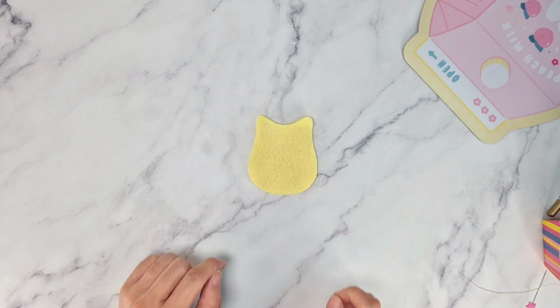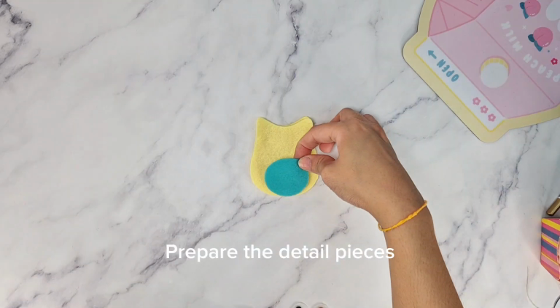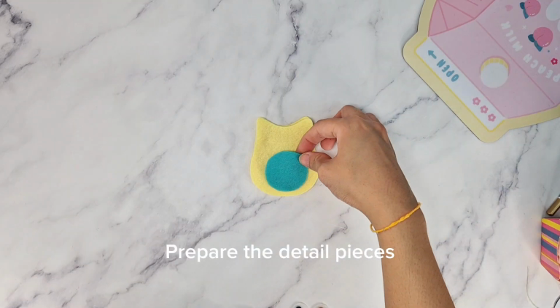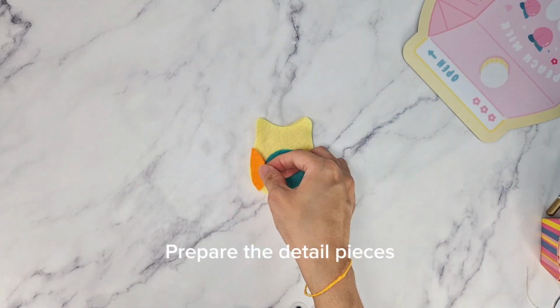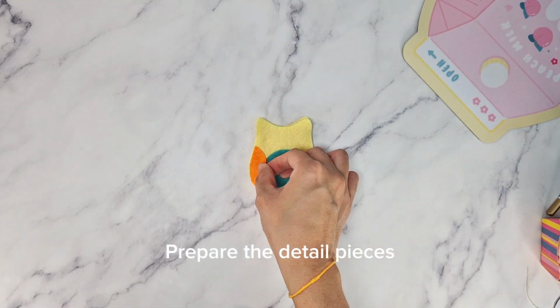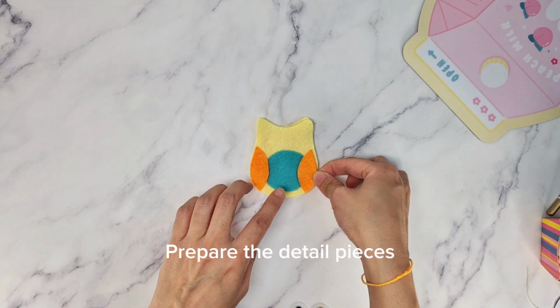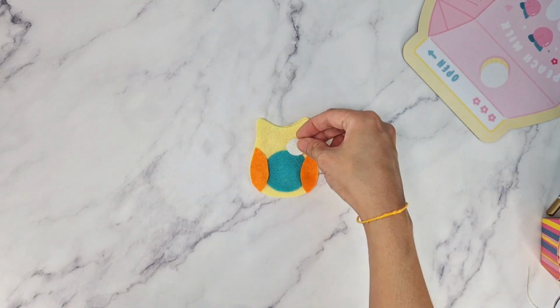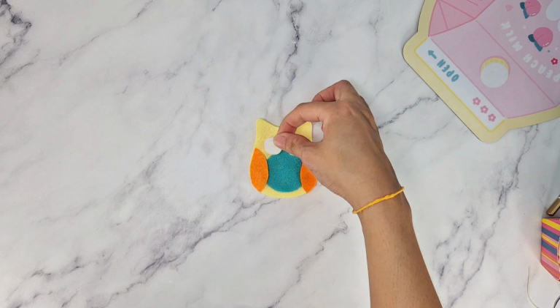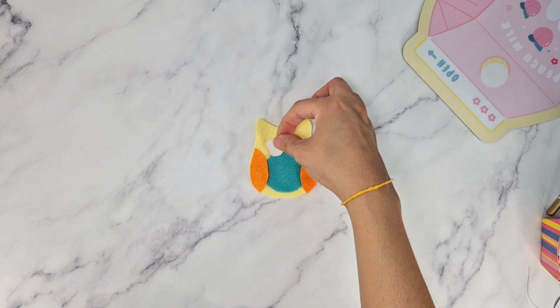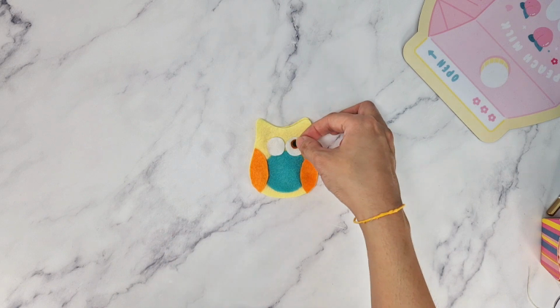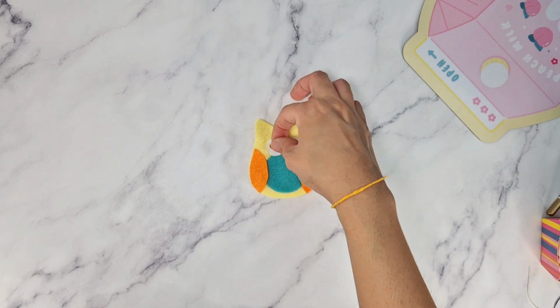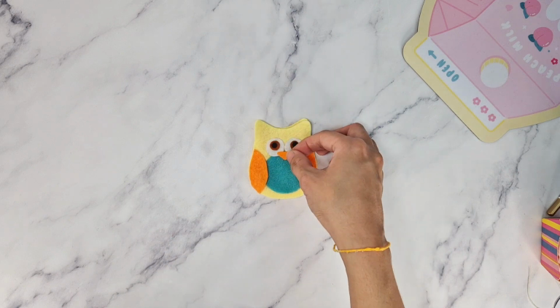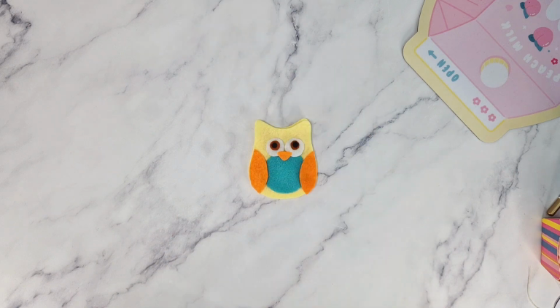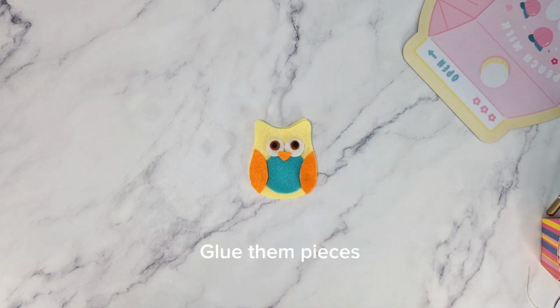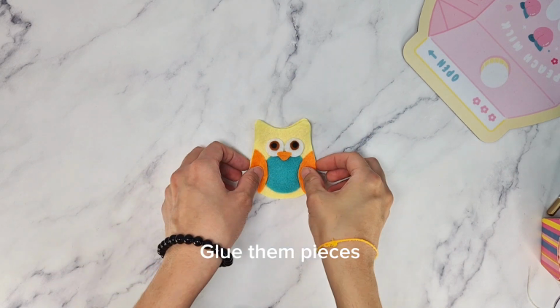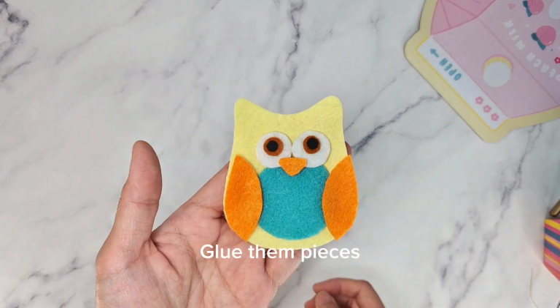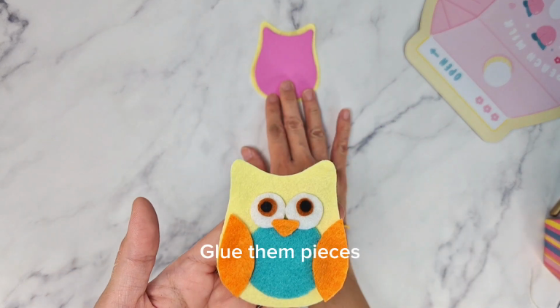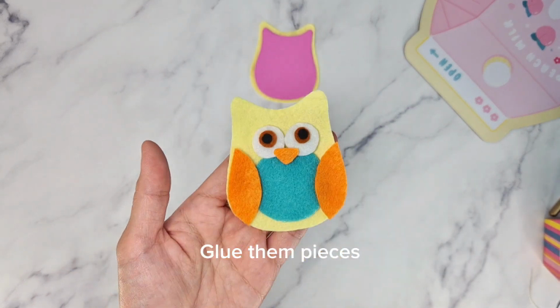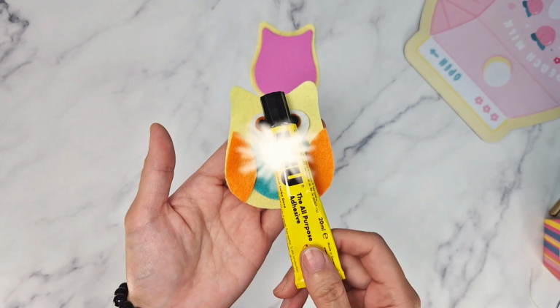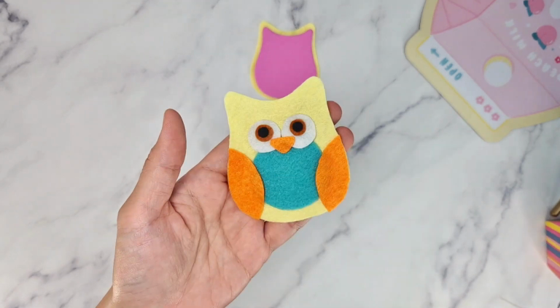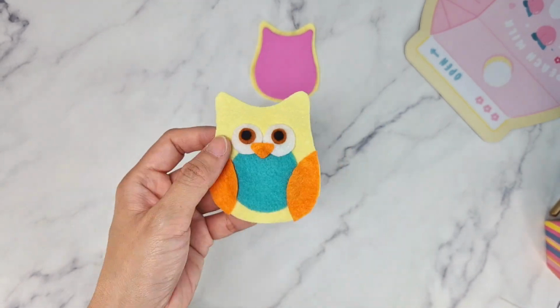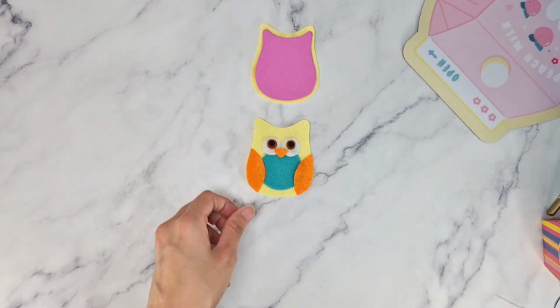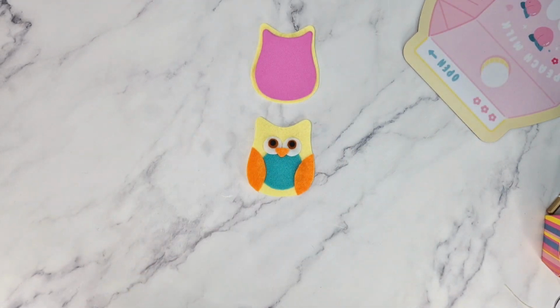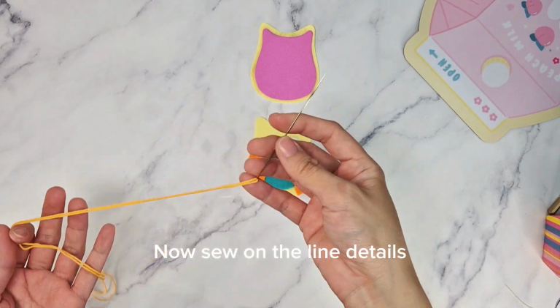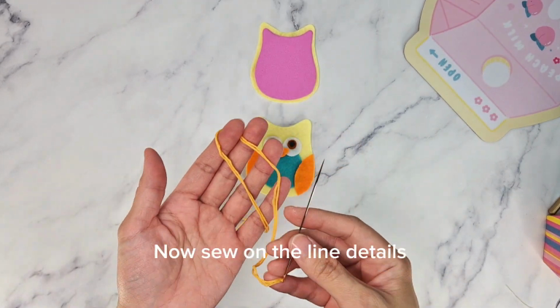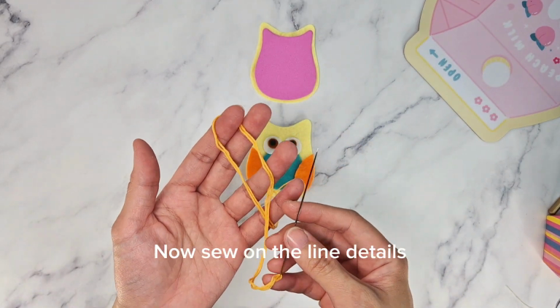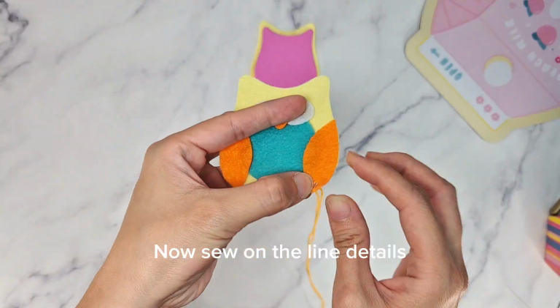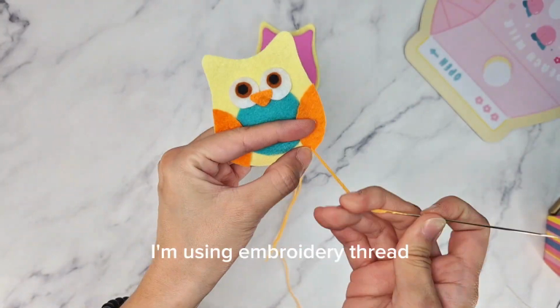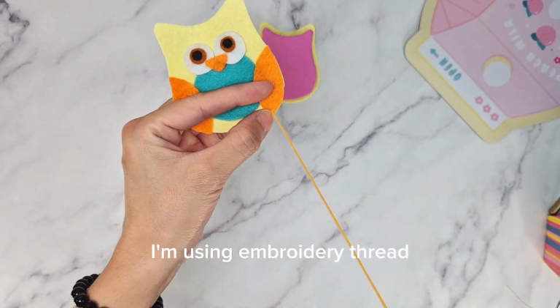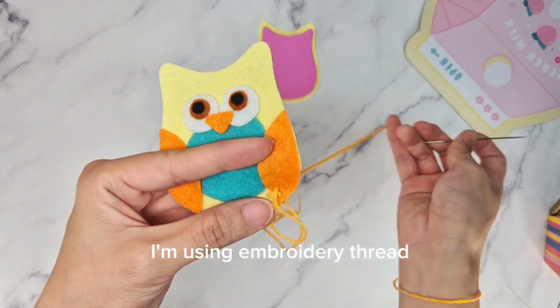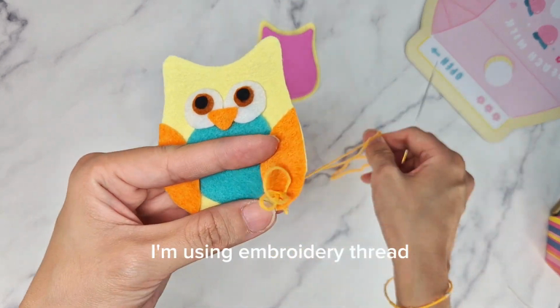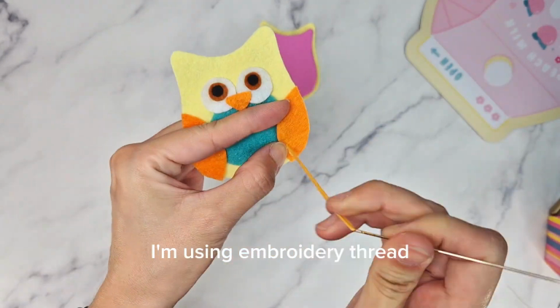Prepare the other detail pieces. Then carefully glue them in place. Now sew on the line details. I'm using embroidery thread.